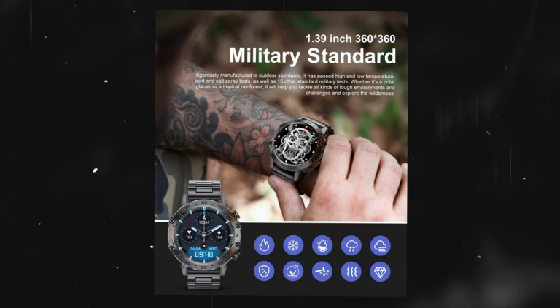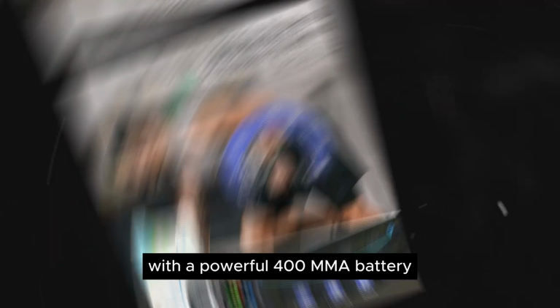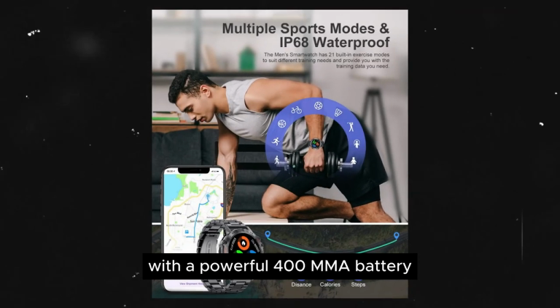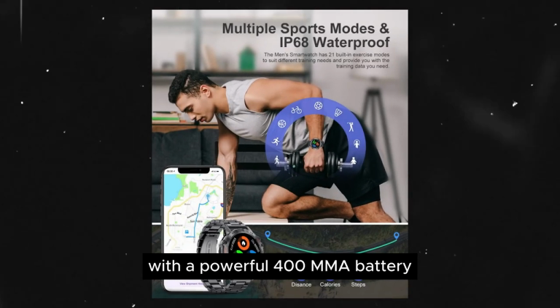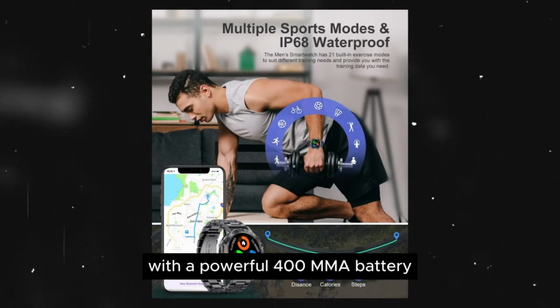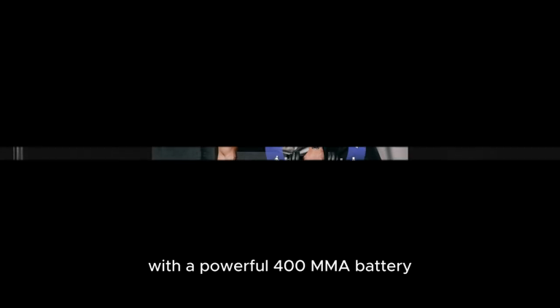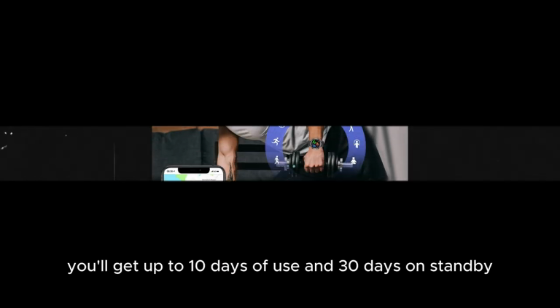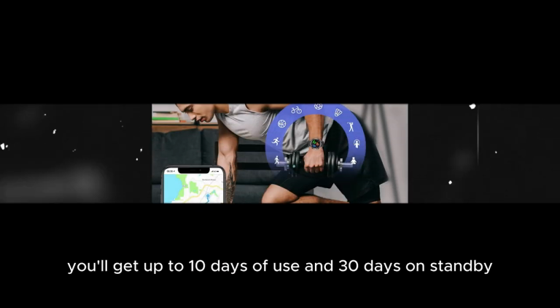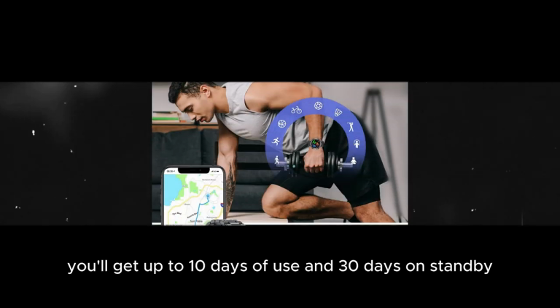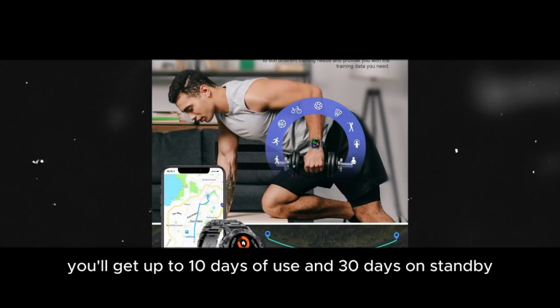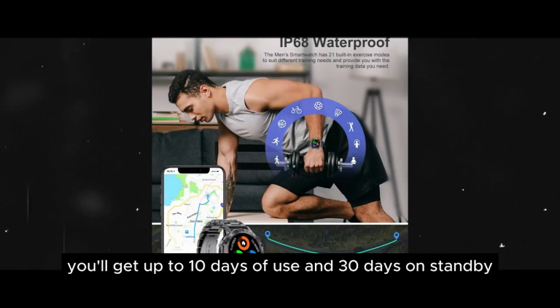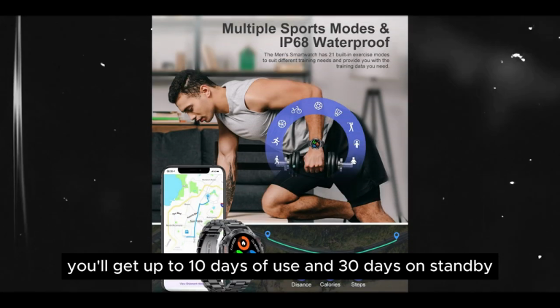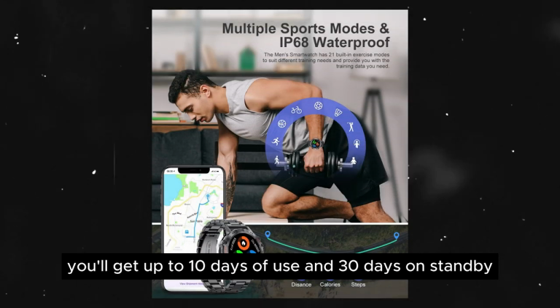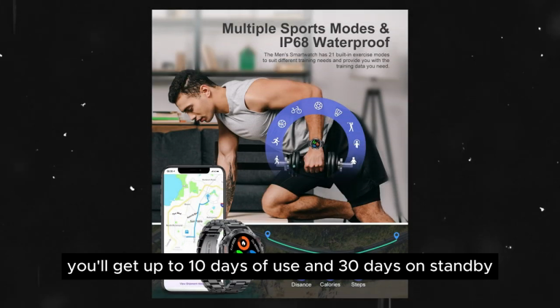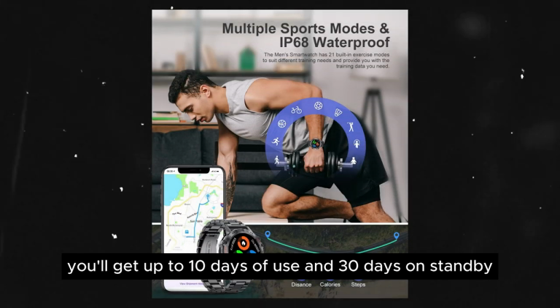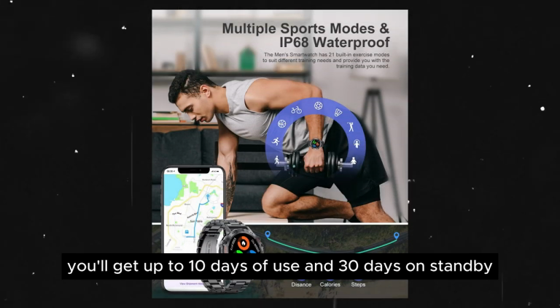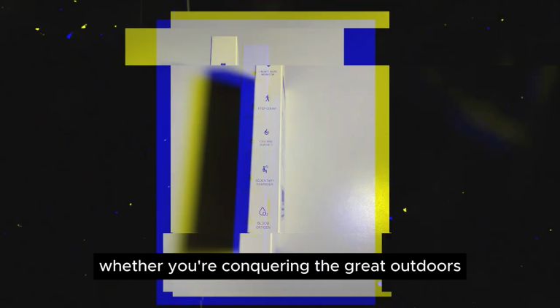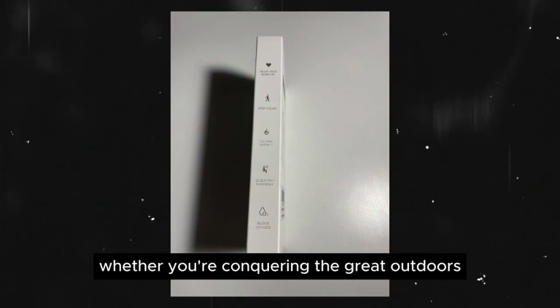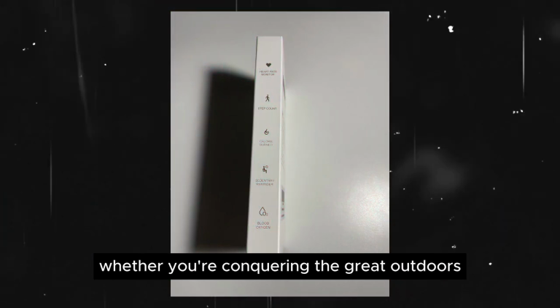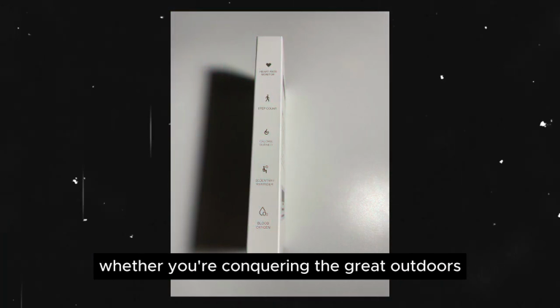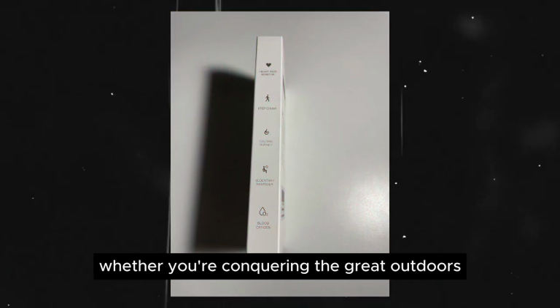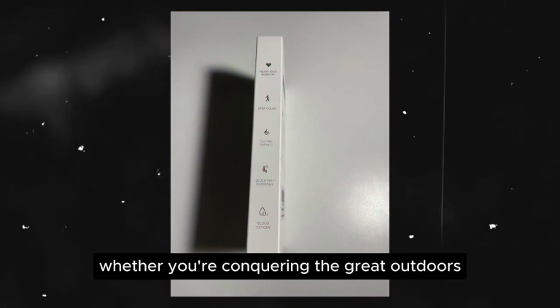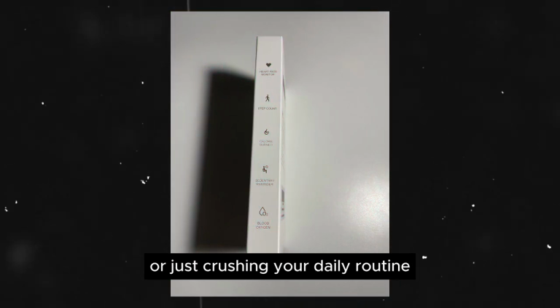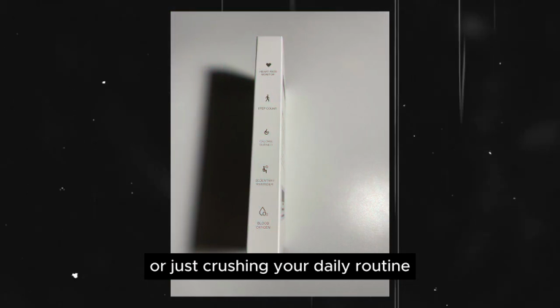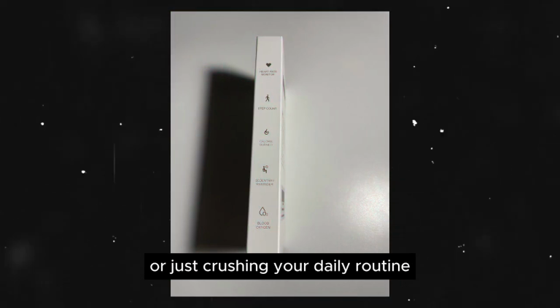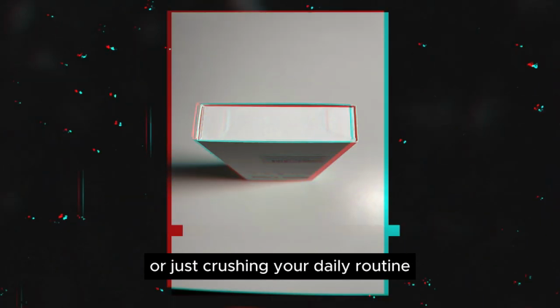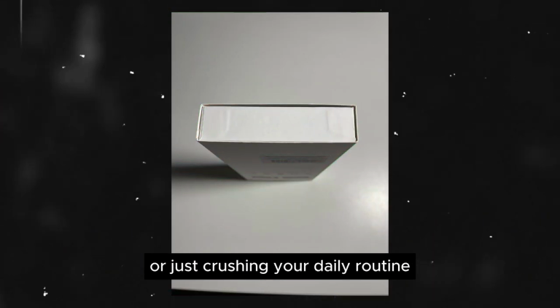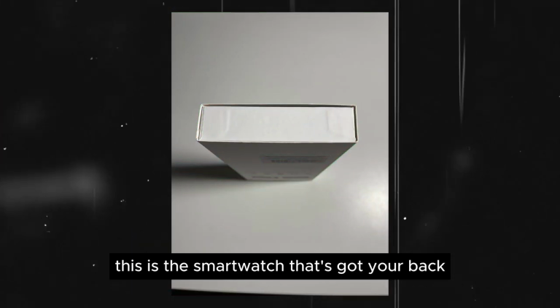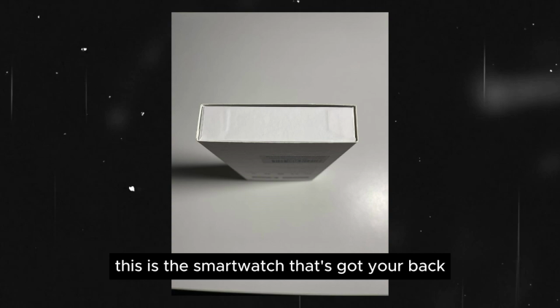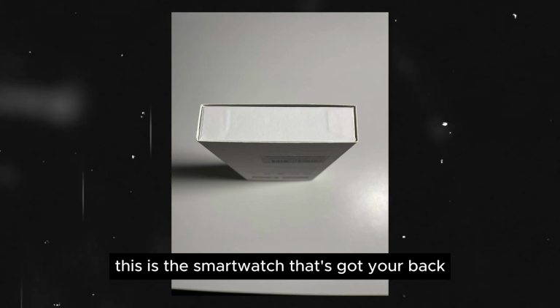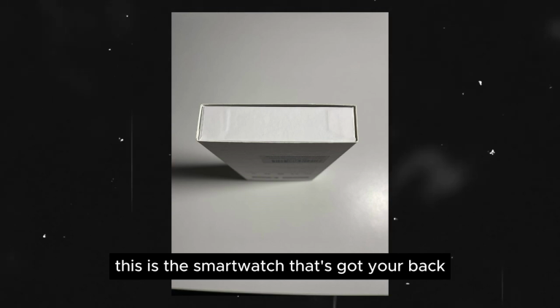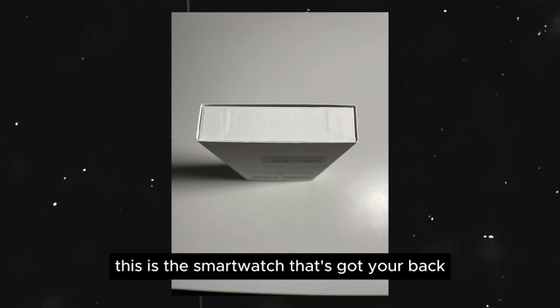With a powerful 400mAh battery, you'll get up to 10 days of use and 30 days on standby. Whether you're conquering the great outdoors or just crushing your daily routine, this is the smartwatch that's got your back.